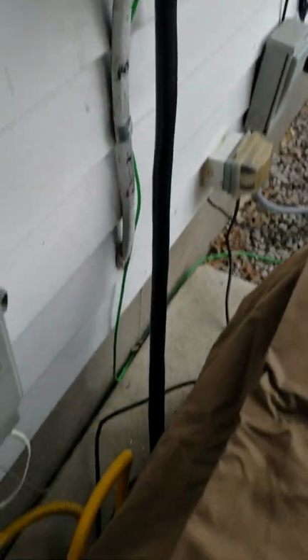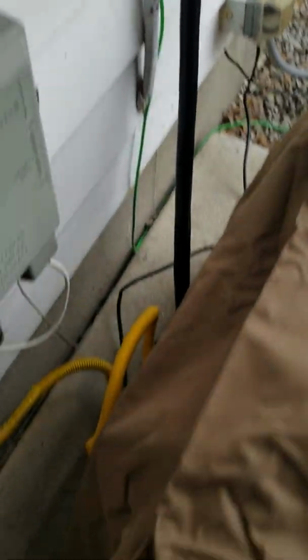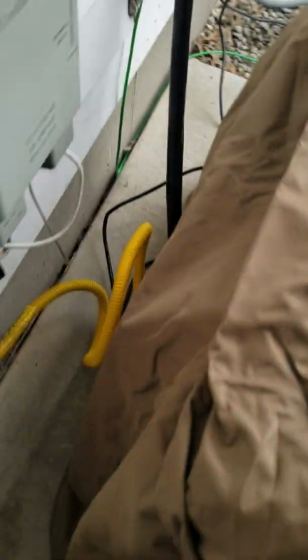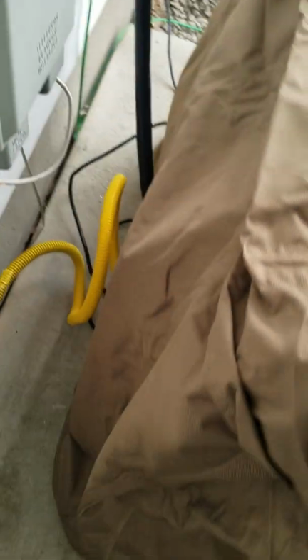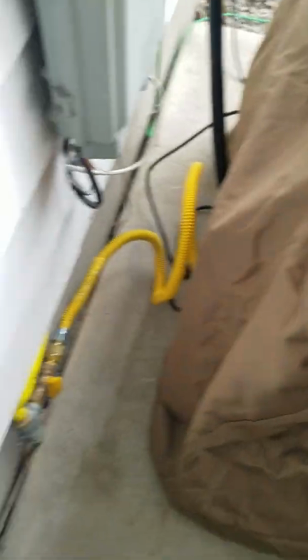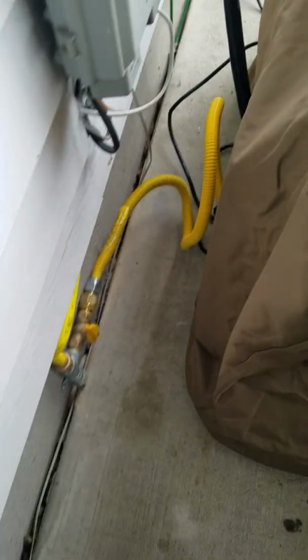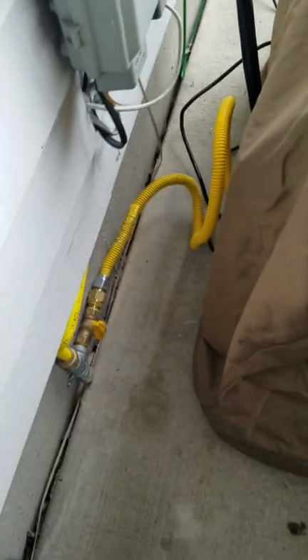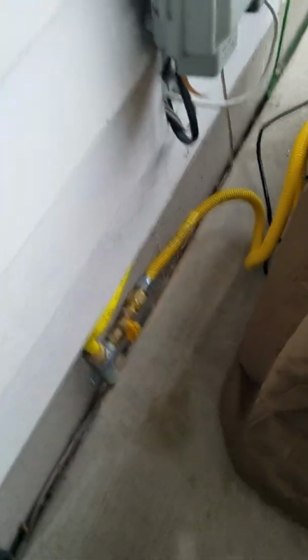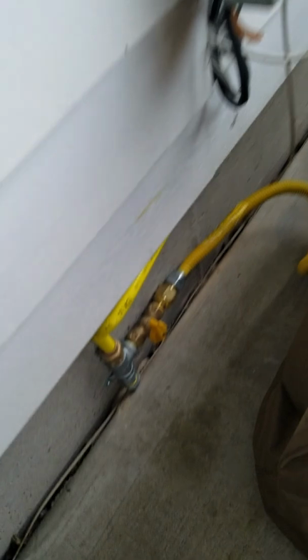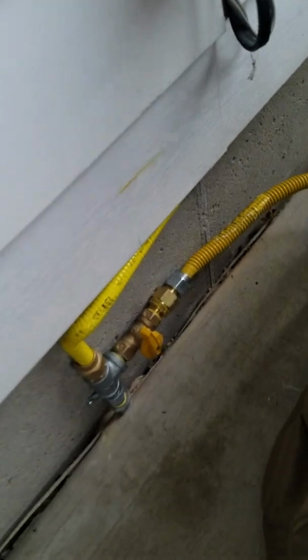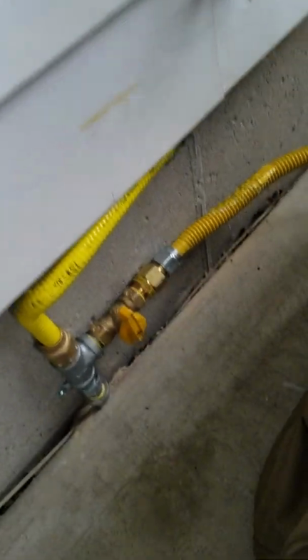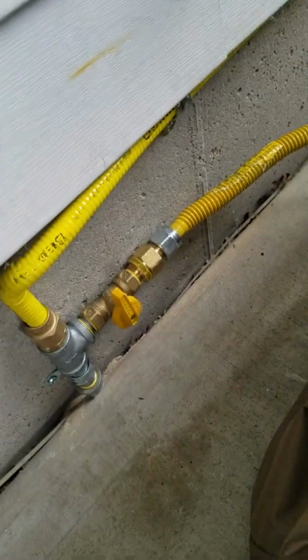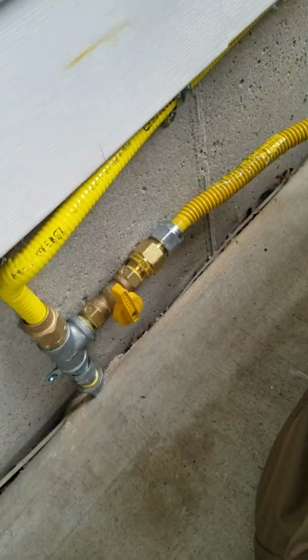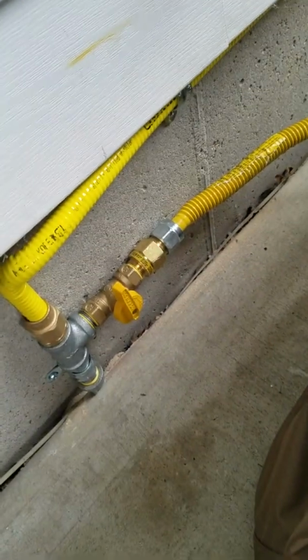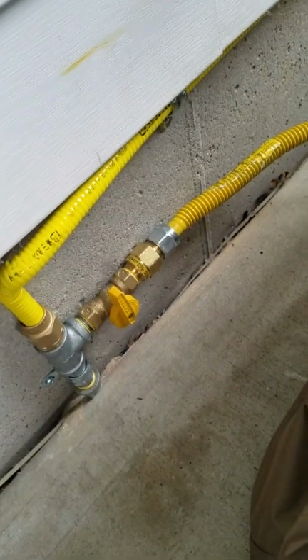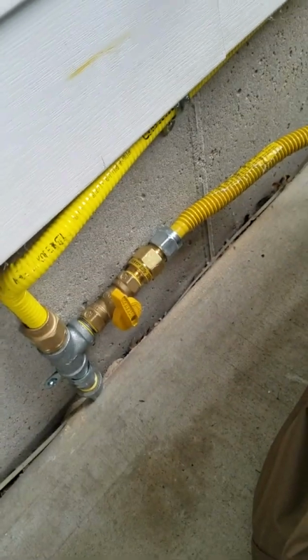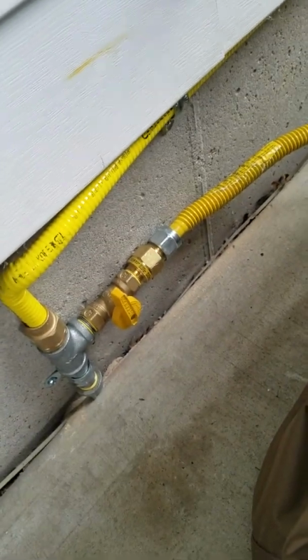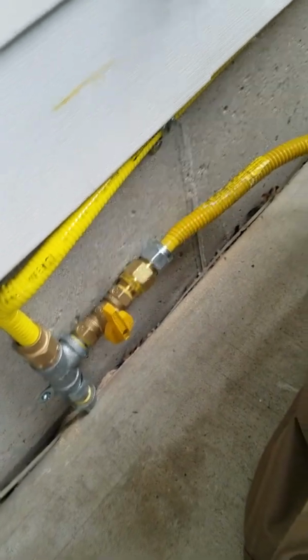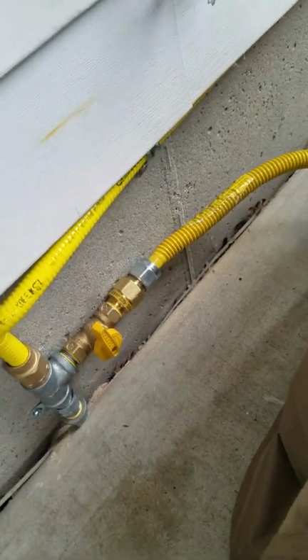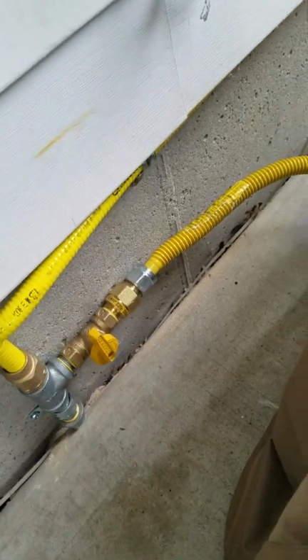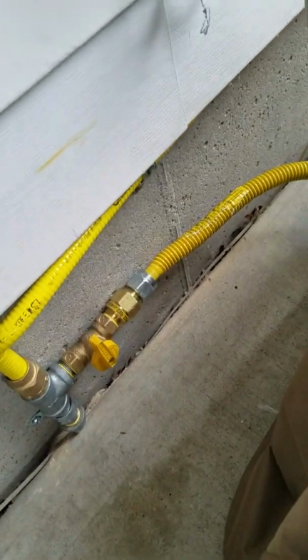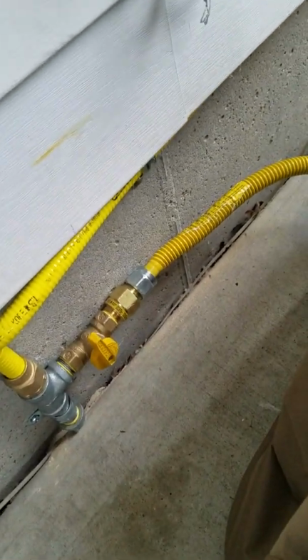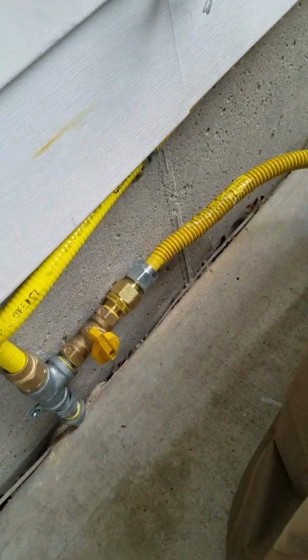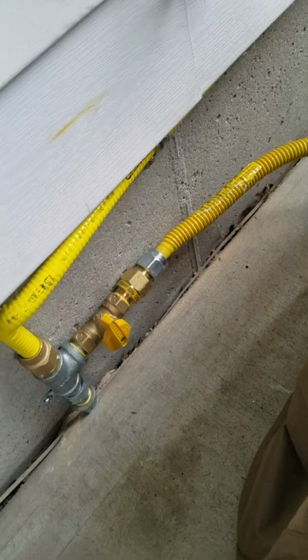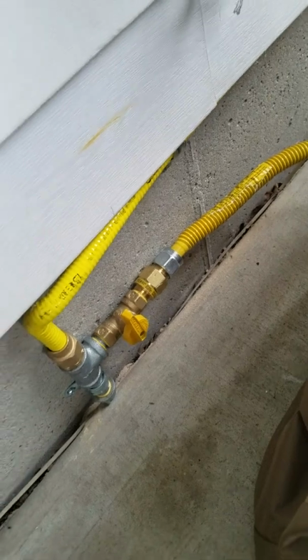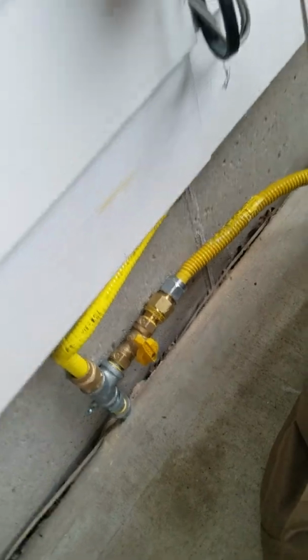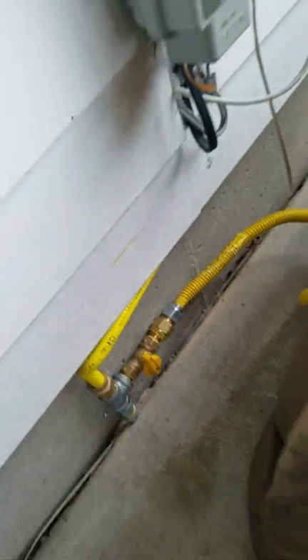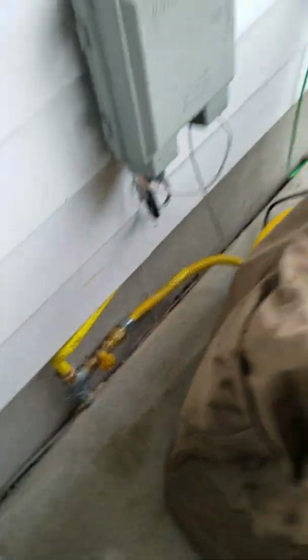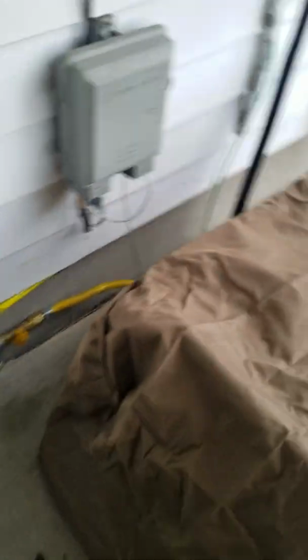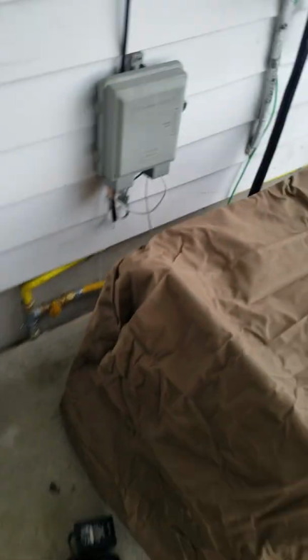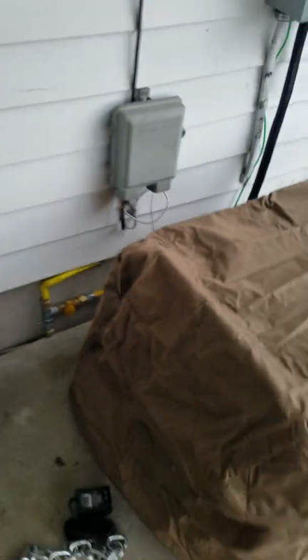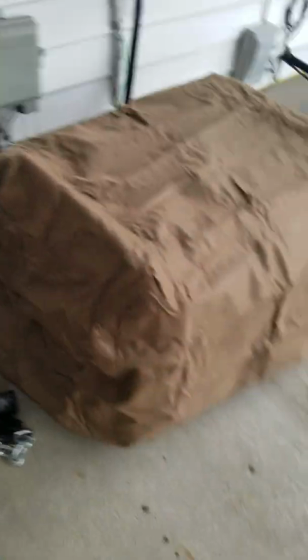Down here on the back side of the generator you've got your simple gas valve, which should be left in the off position whenever not in use. But for today's demonstration we're gonna fire it up.